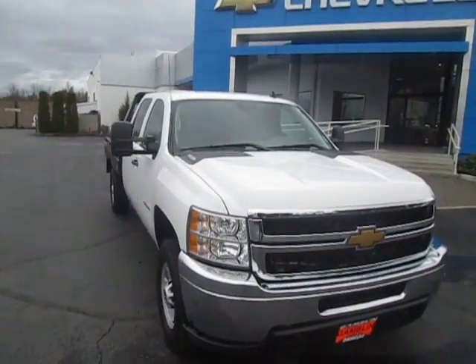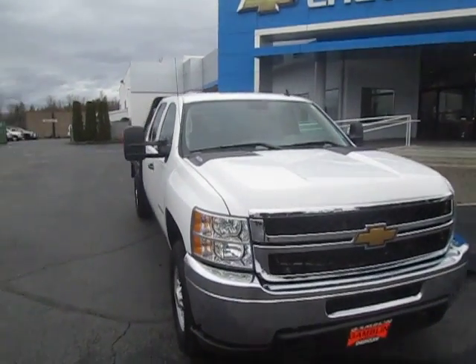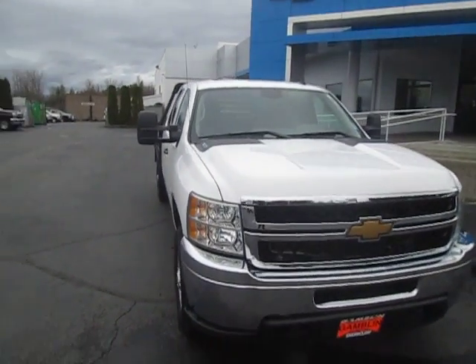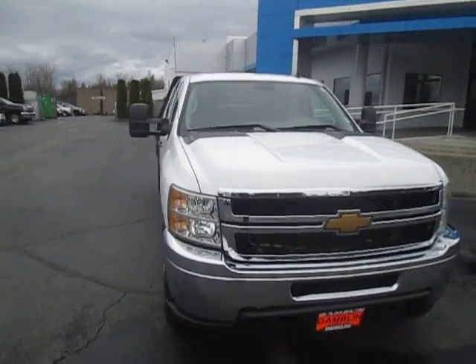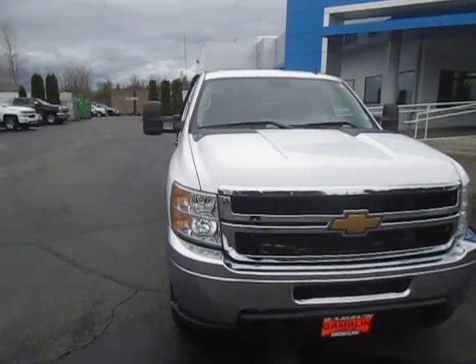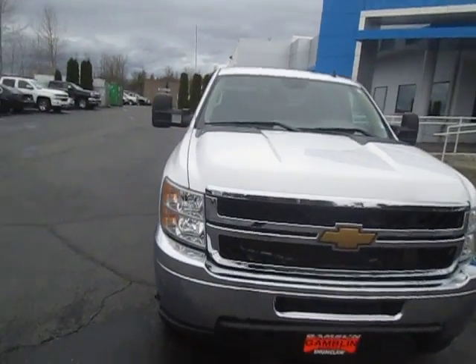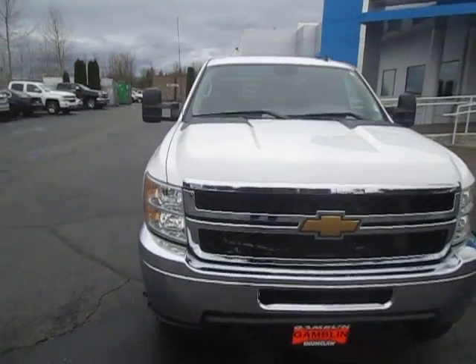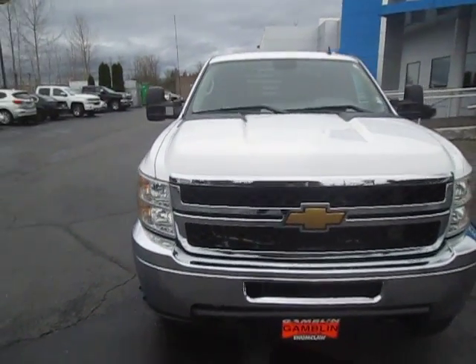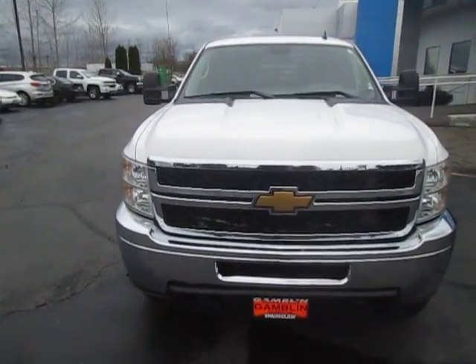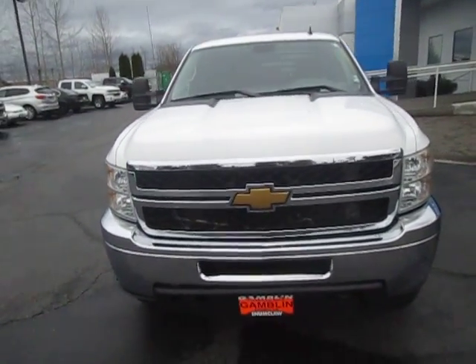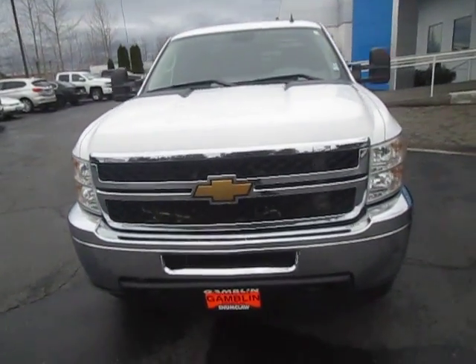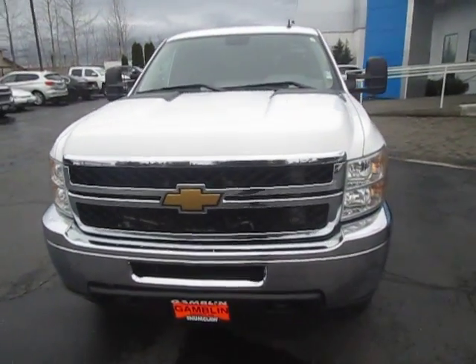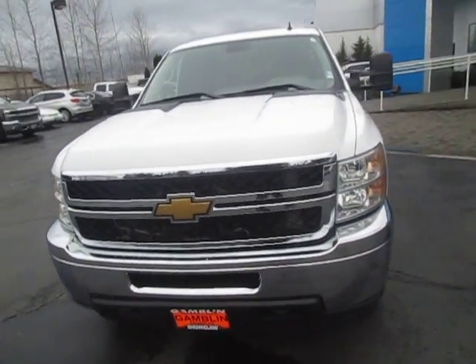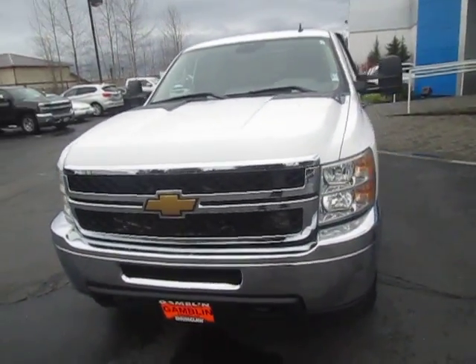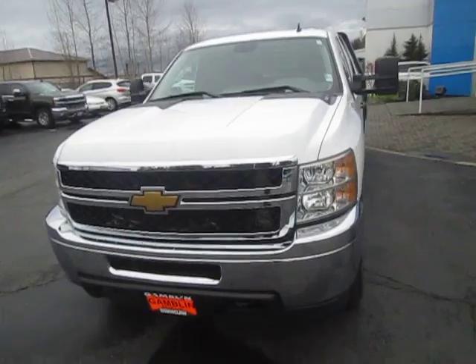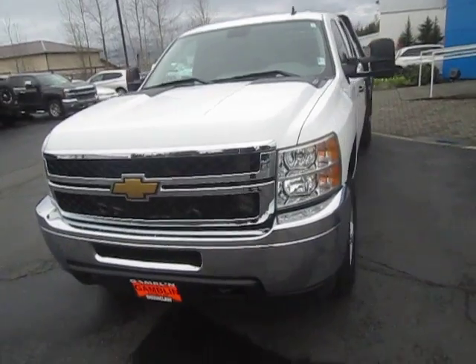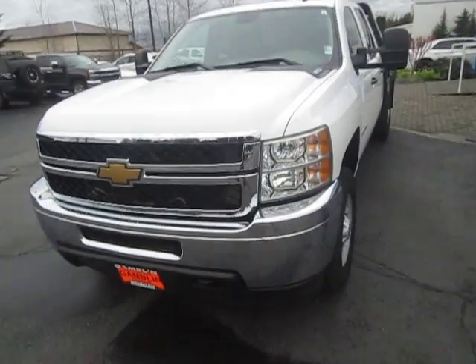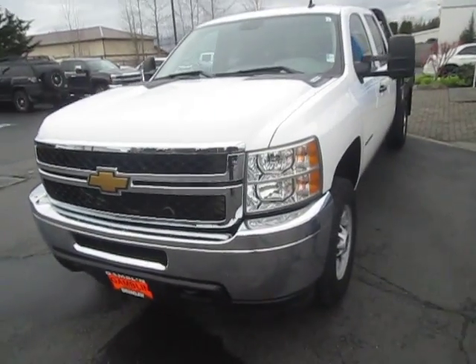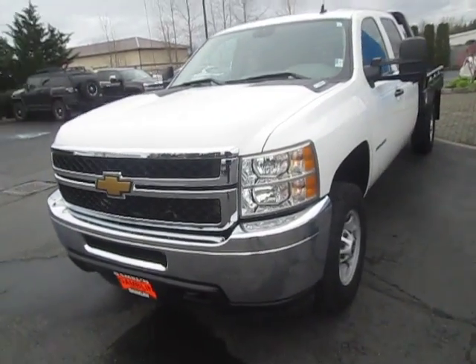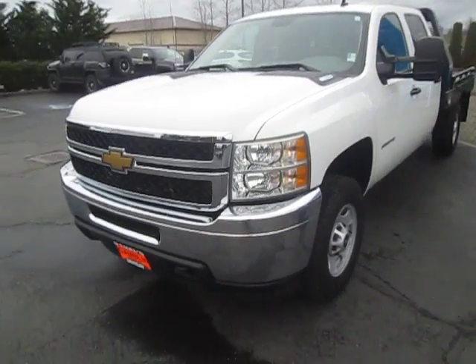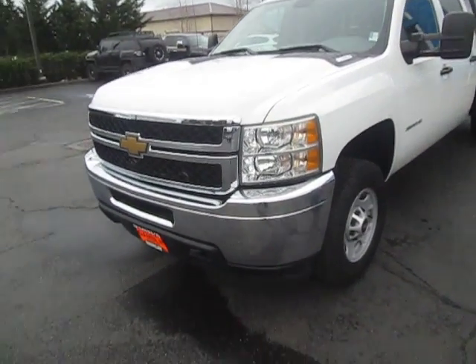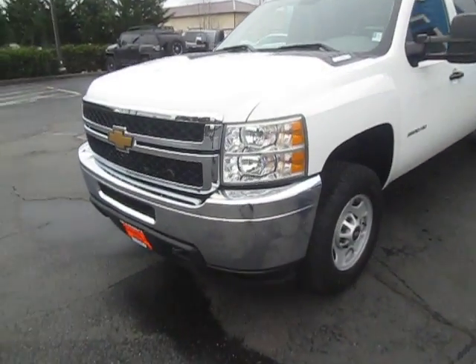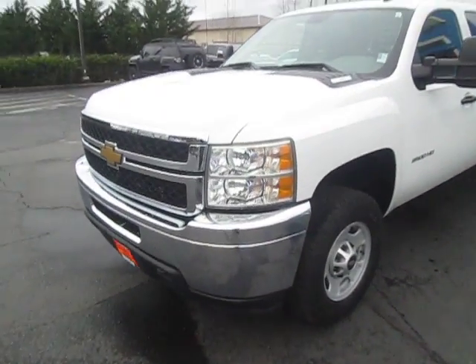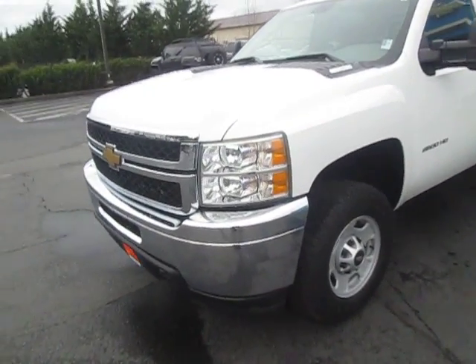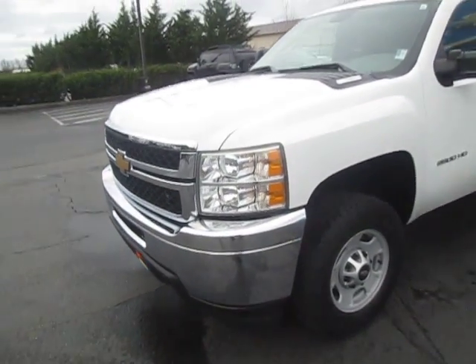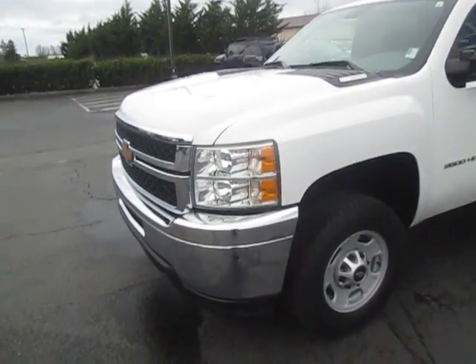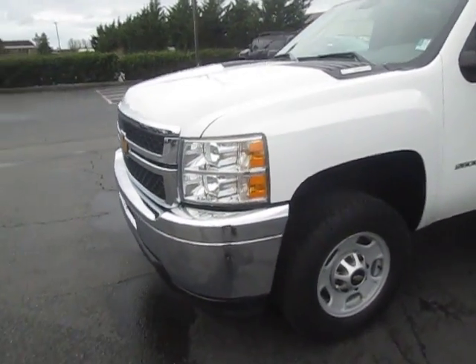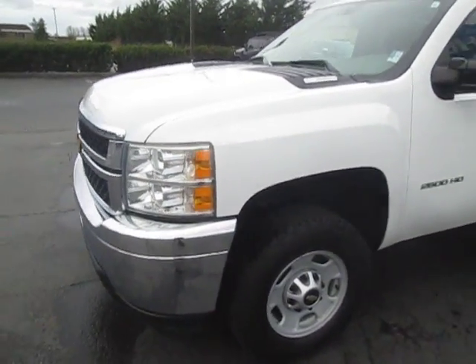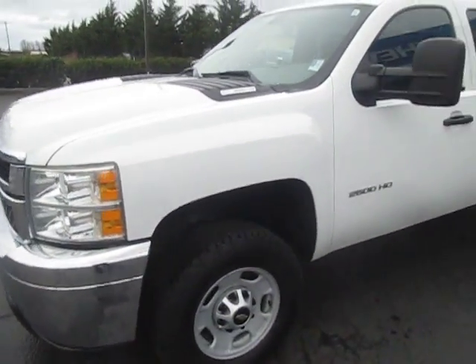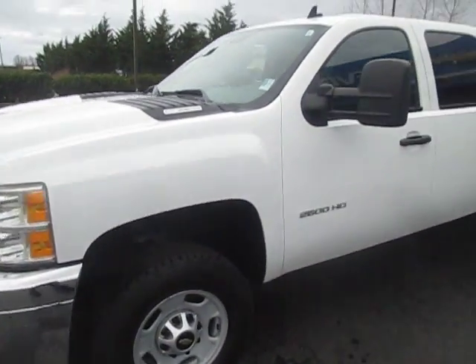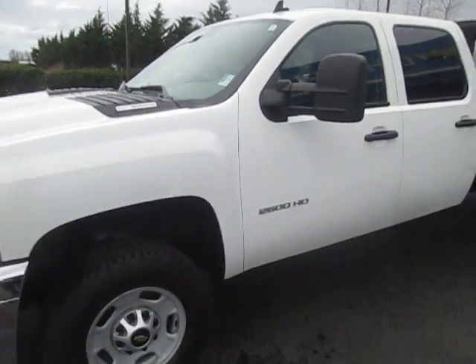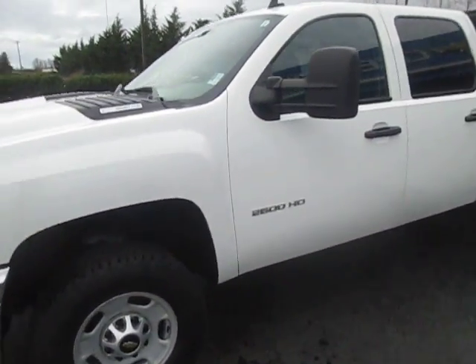Hey there folks, down here at Game of Motors in Carl Washington. Today we're showing off the Chevy 2013 Silverado flatbed 2500.